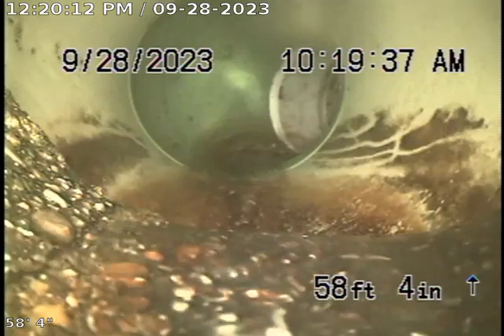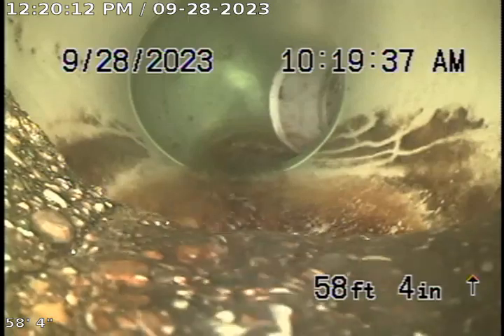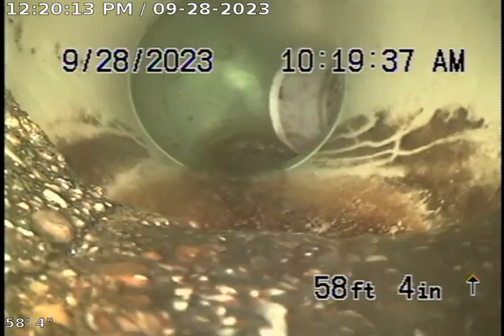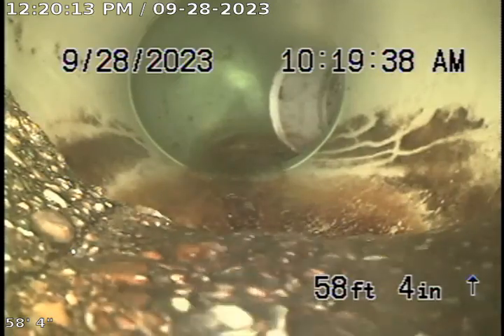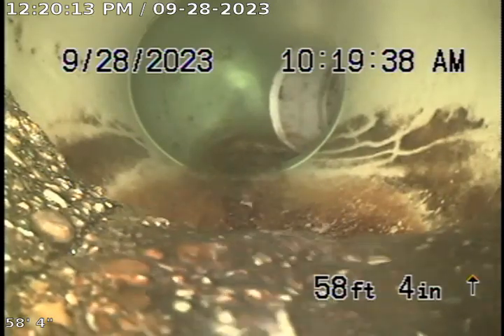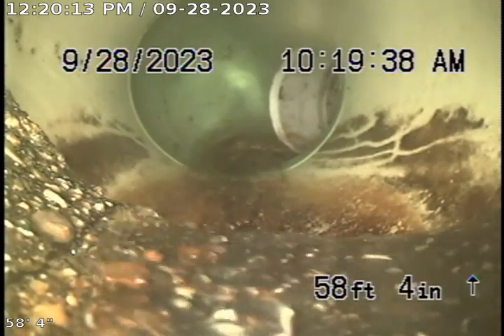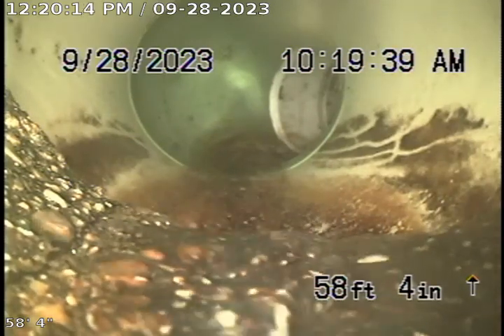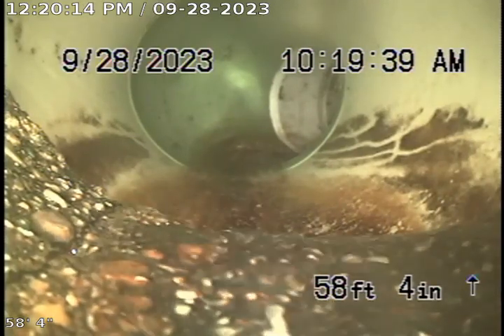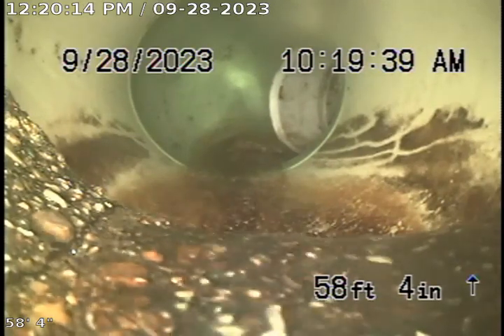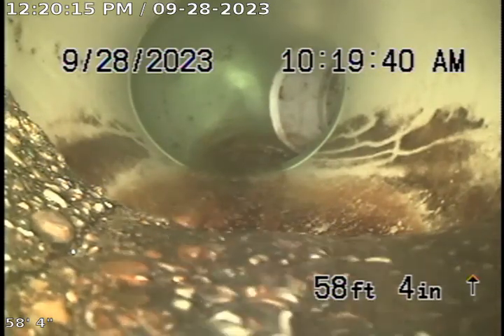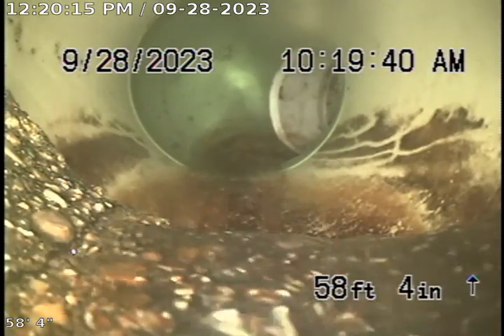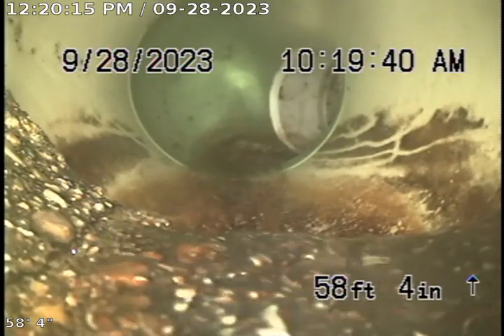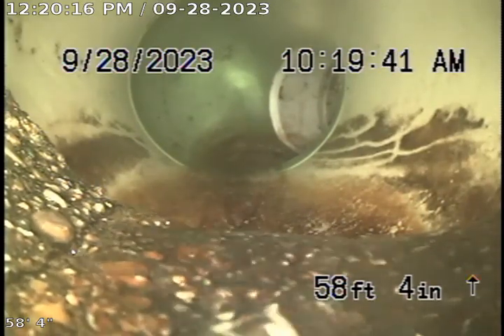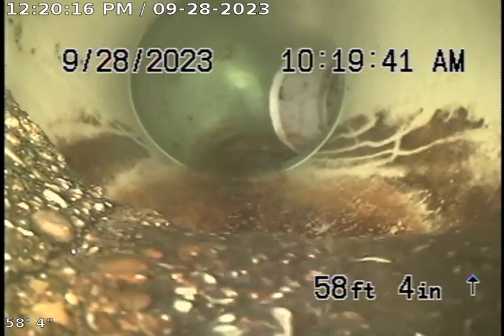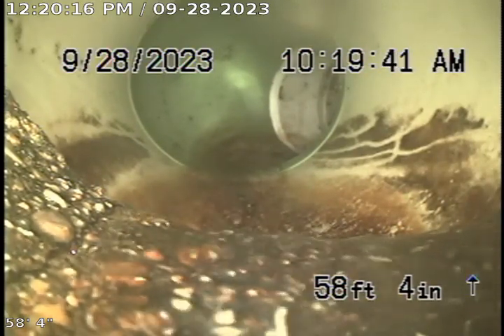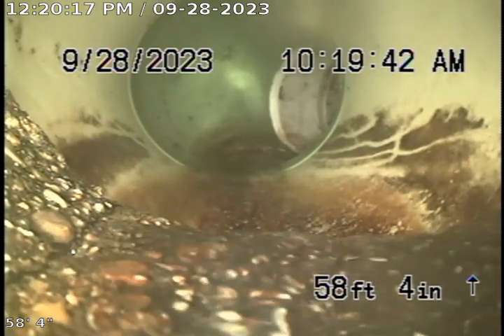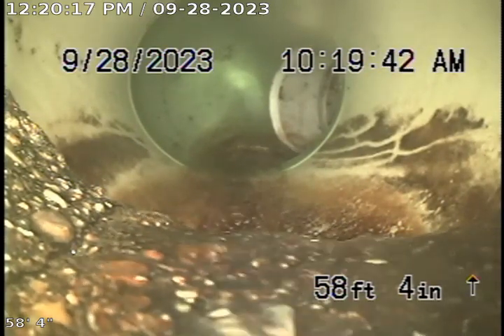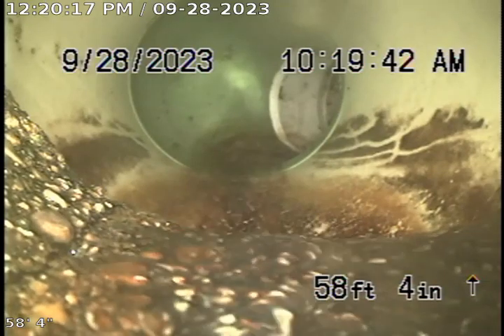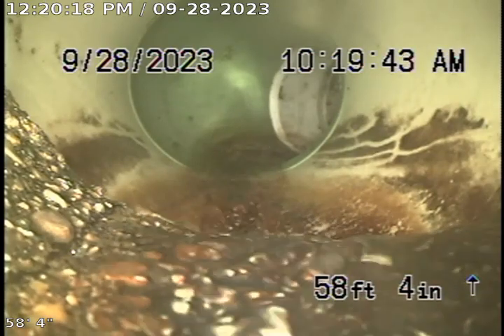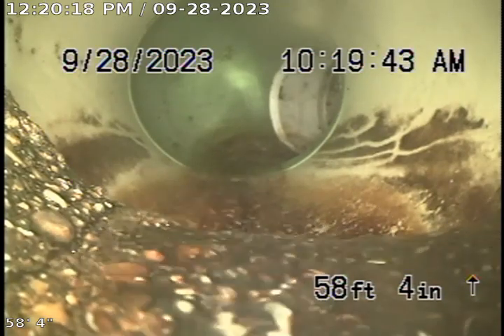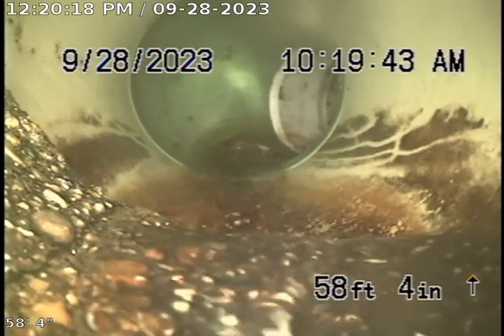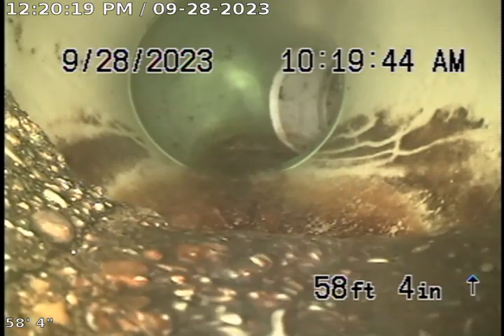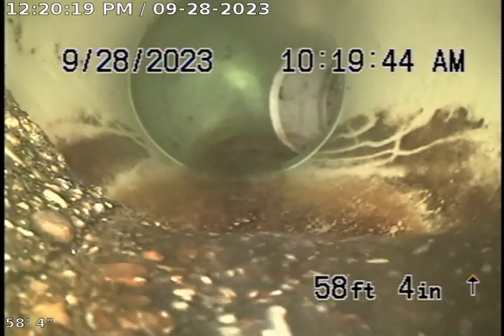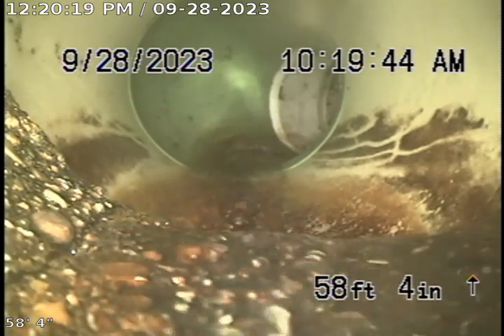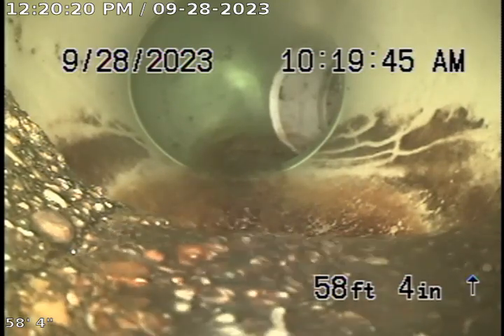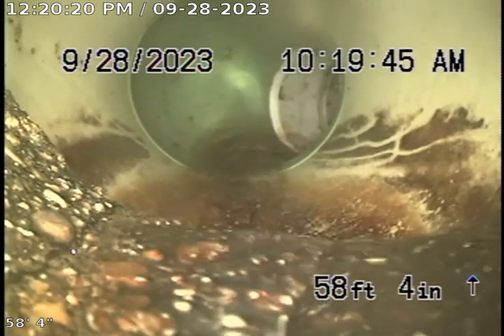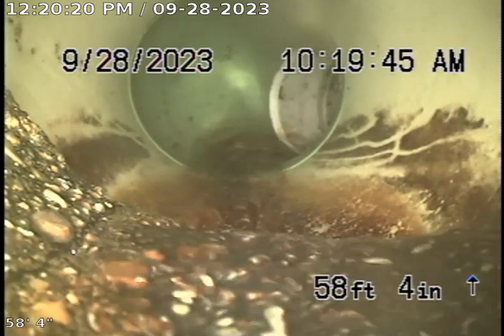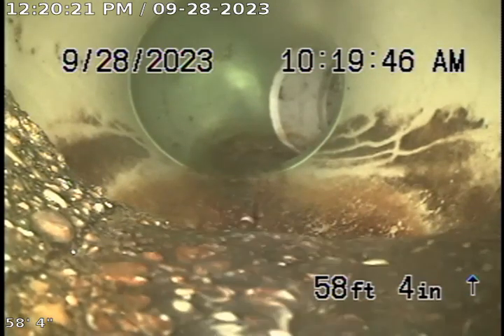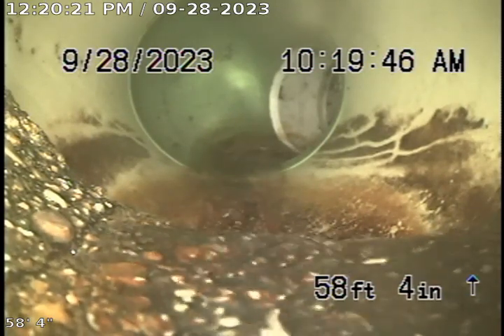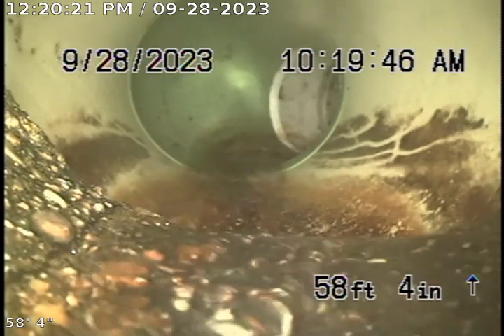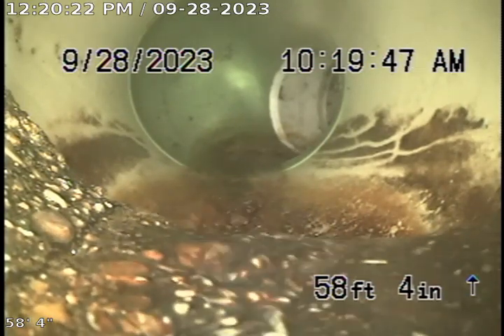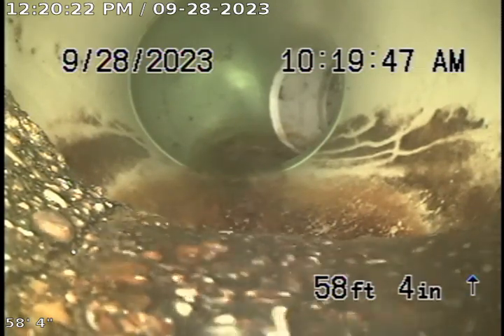This is Justin and Vince with Bold Arbuter. Today's date is September 28th, 2023. This is a video upload for job number 4986-6351.